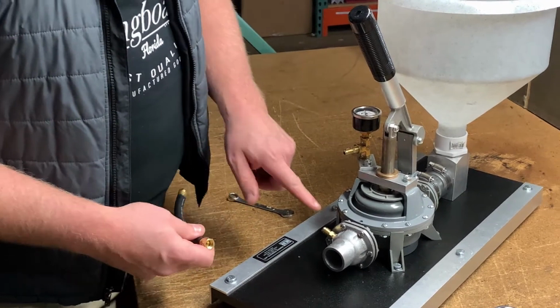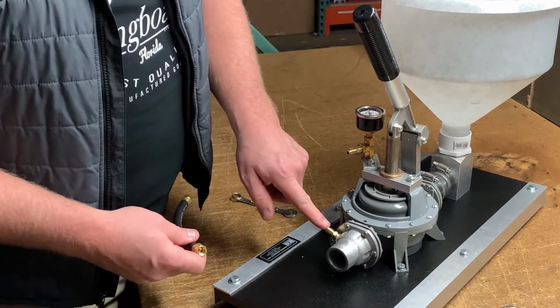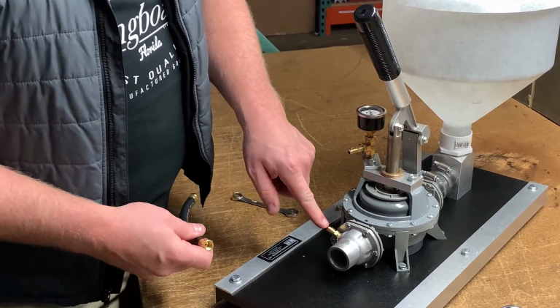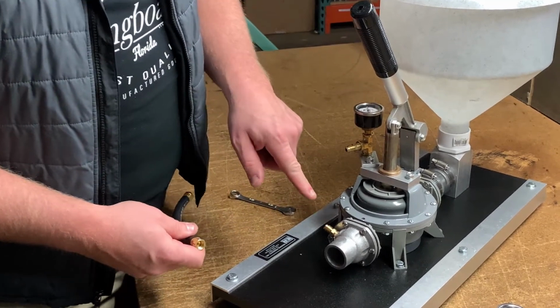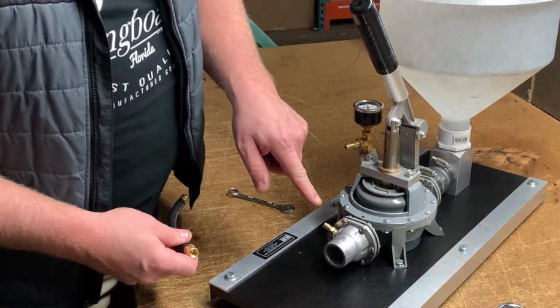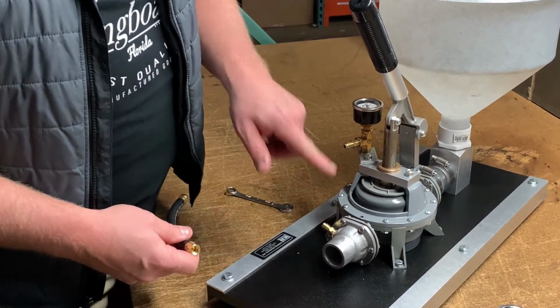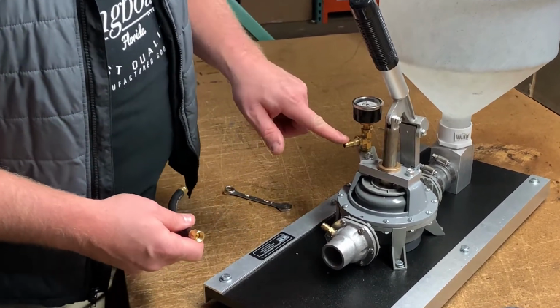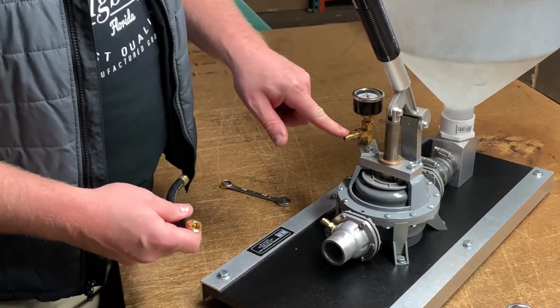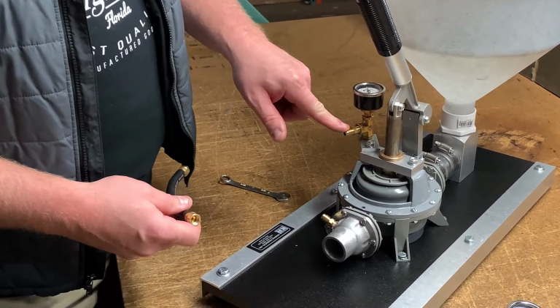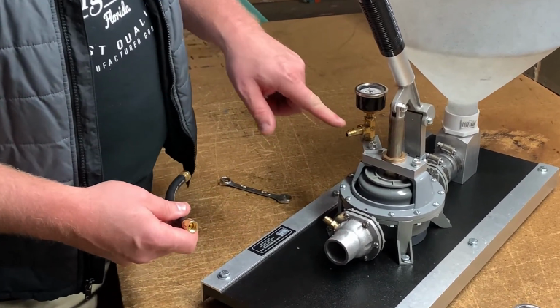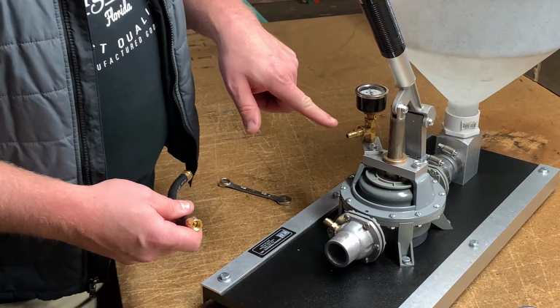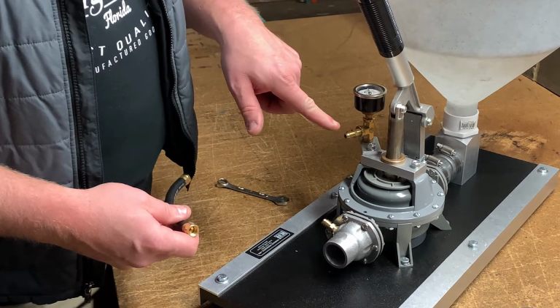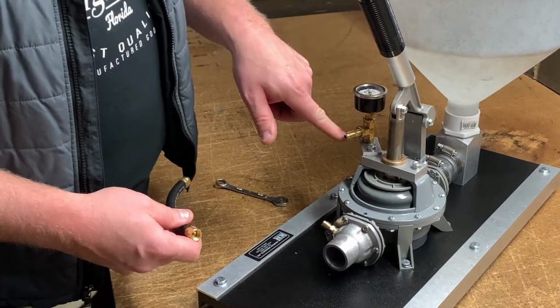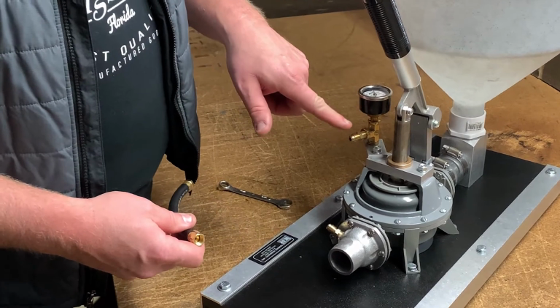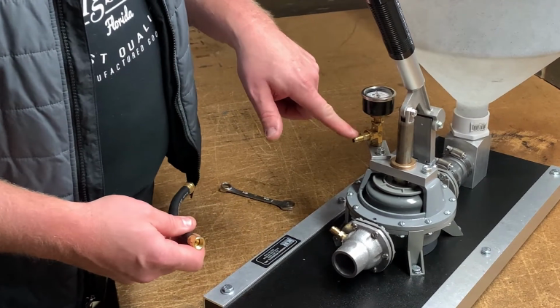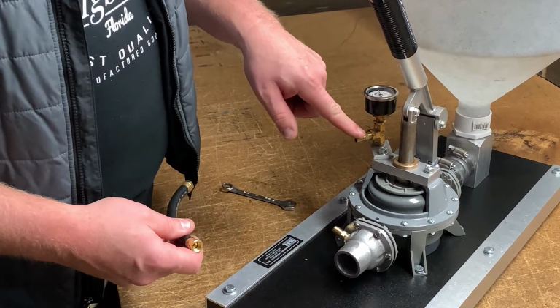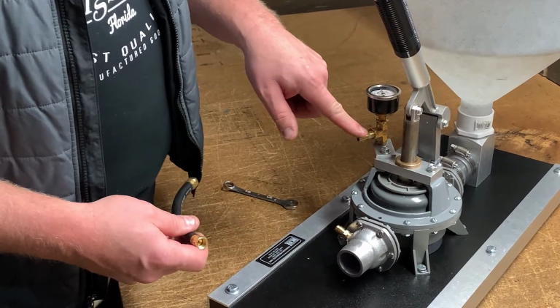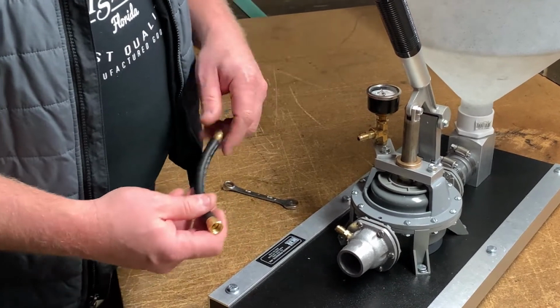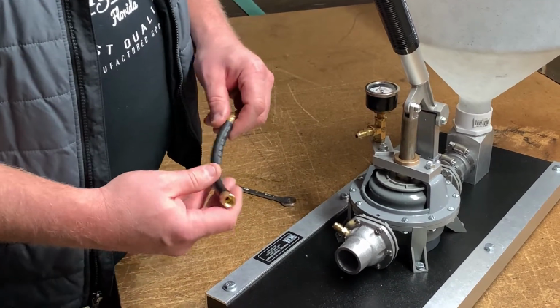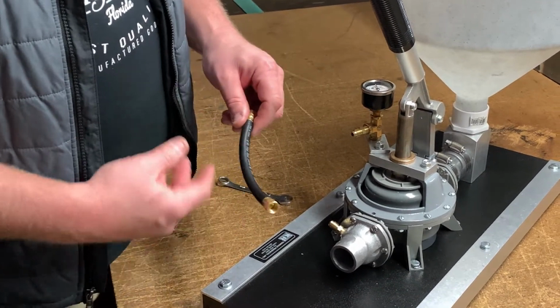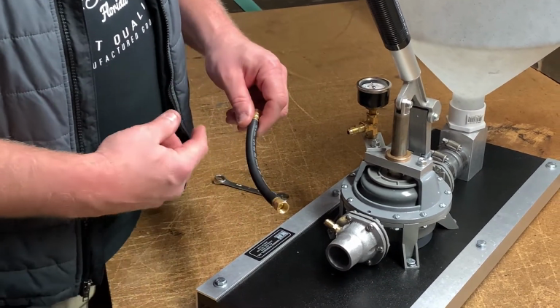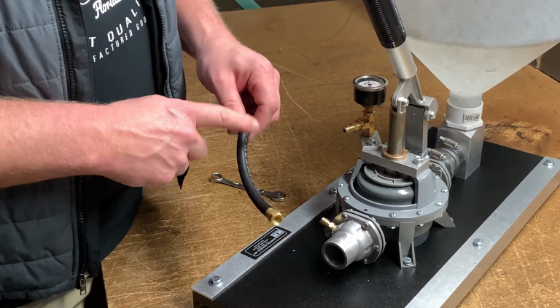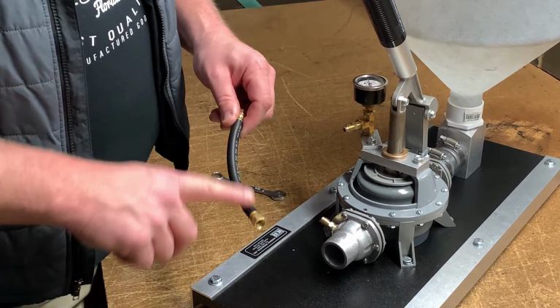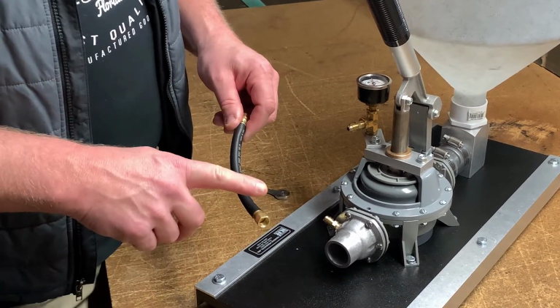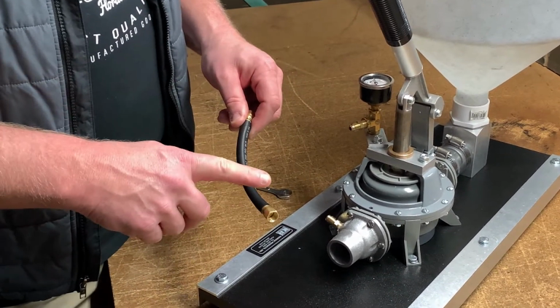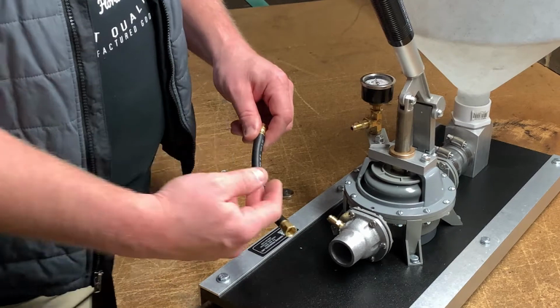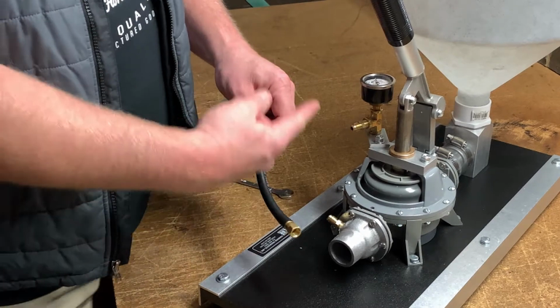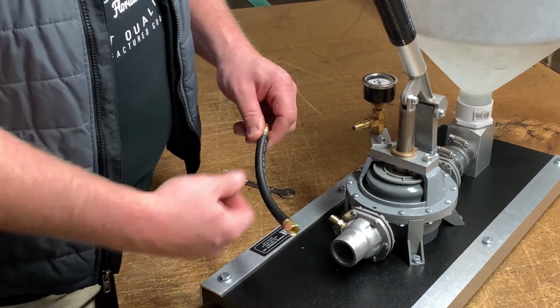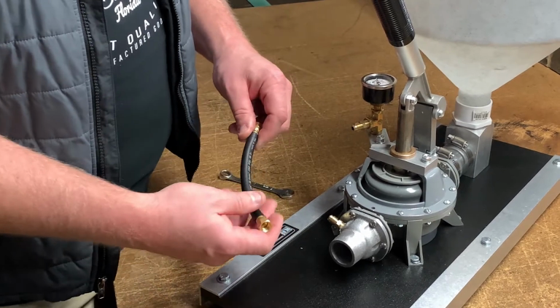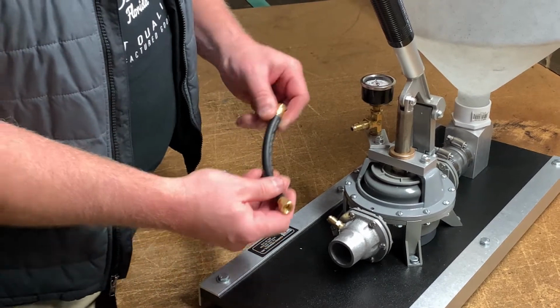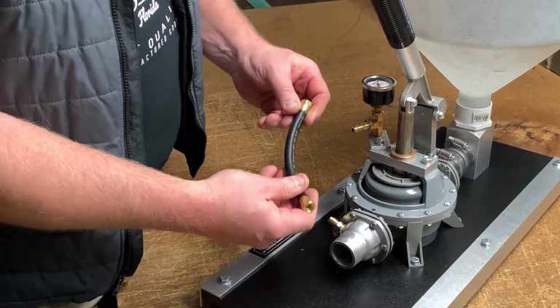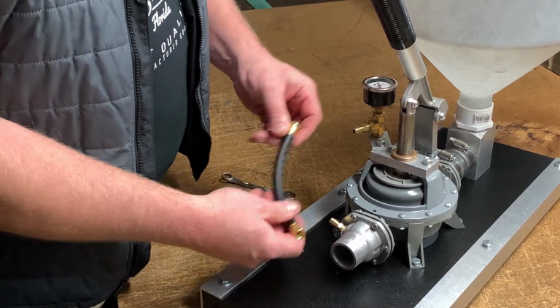You also want to make sure that these fittings have no grout in them. Most likely they won't, because it won't travel that far, but you need to clean this every day — or after every use — to keep that from happening.